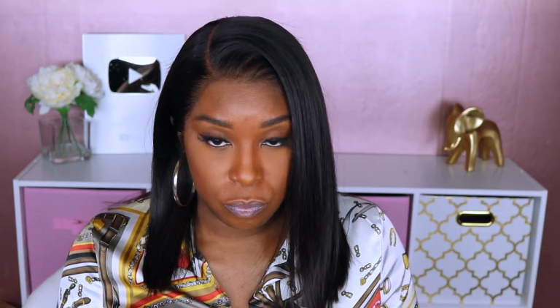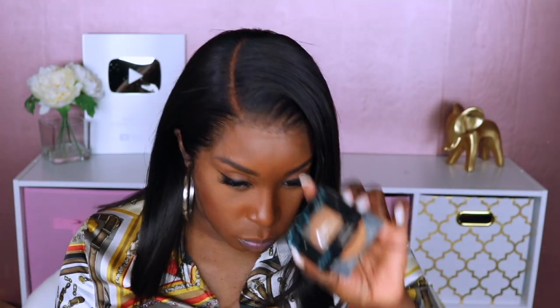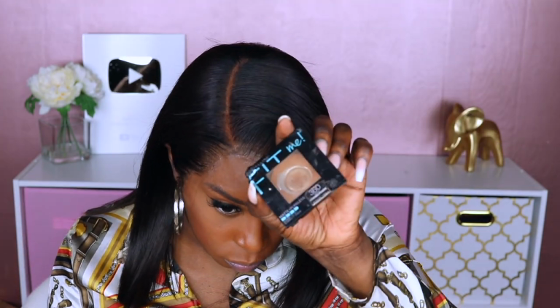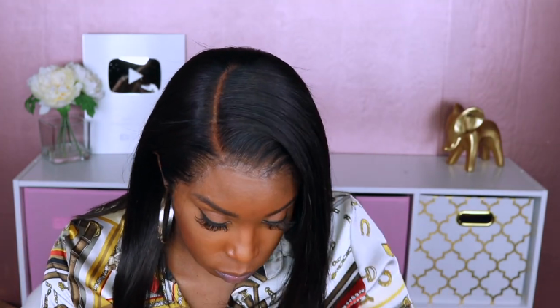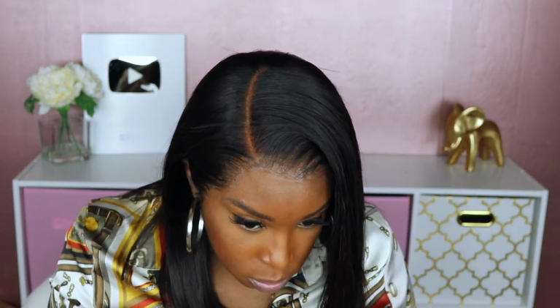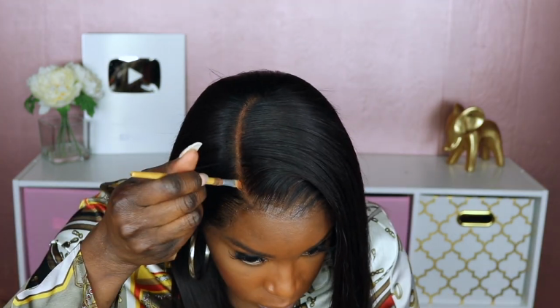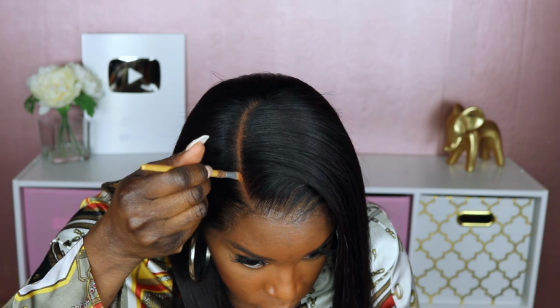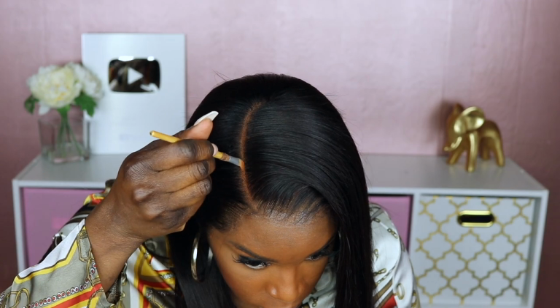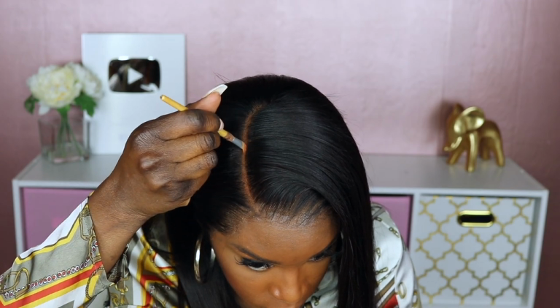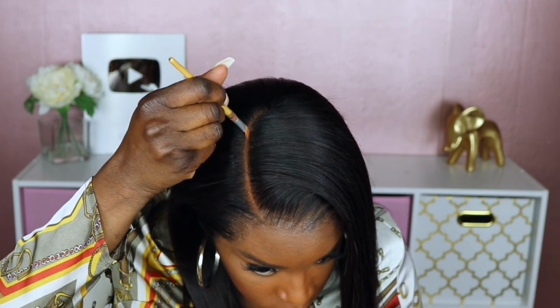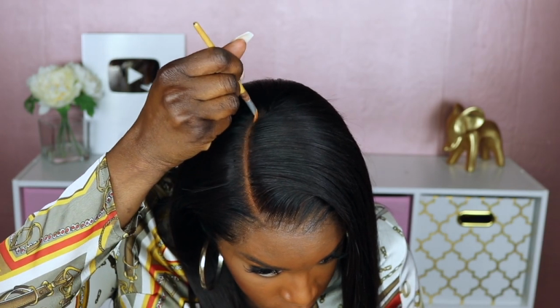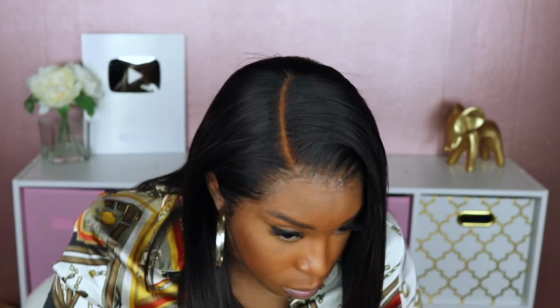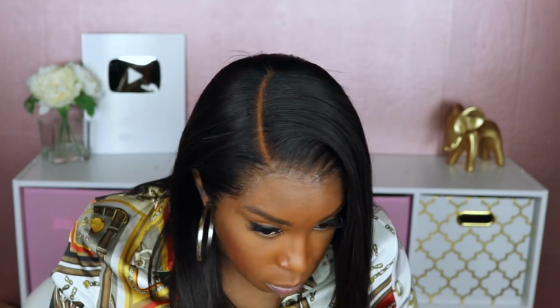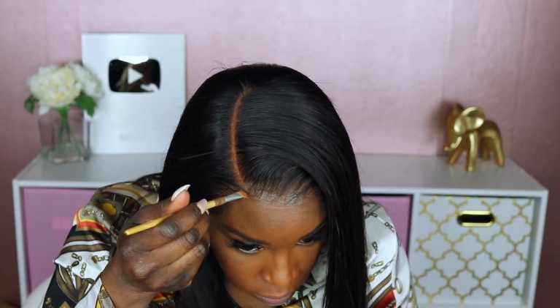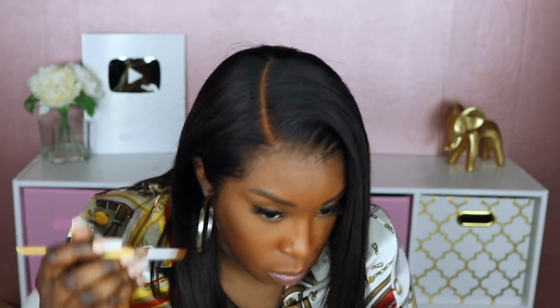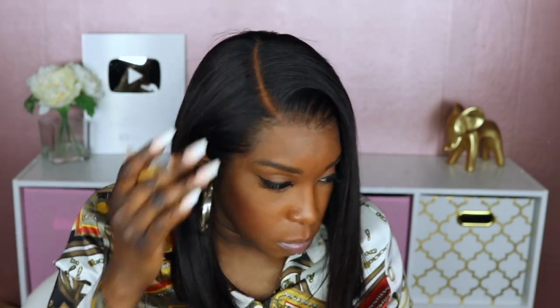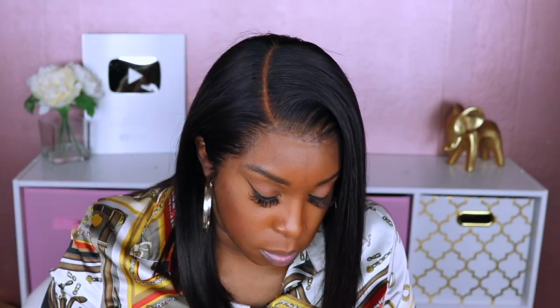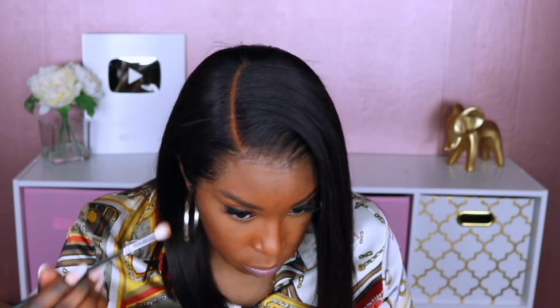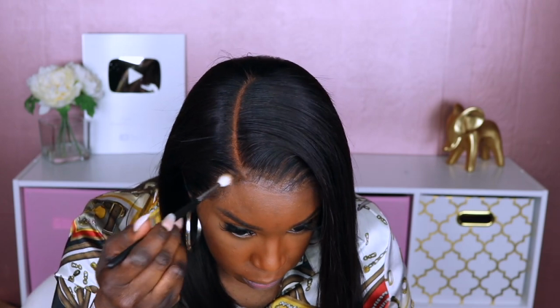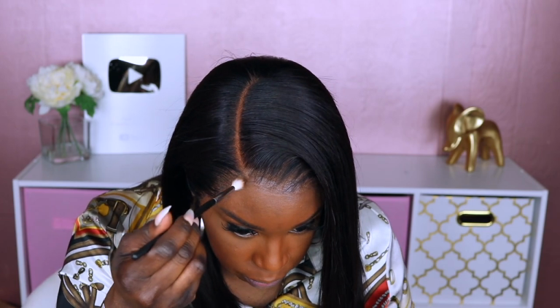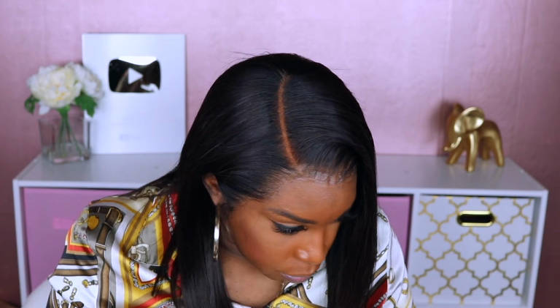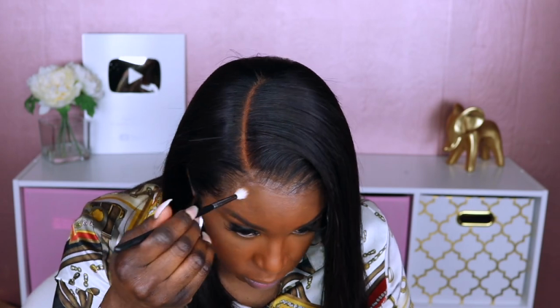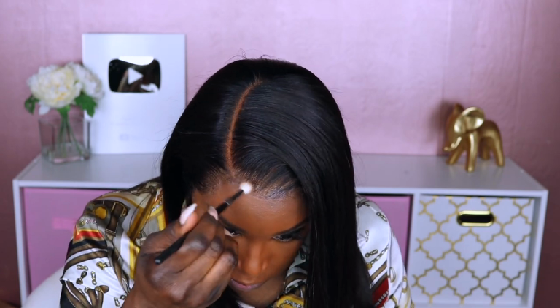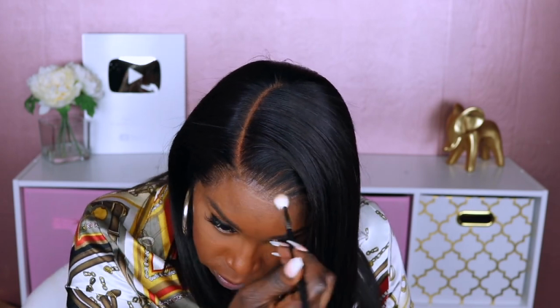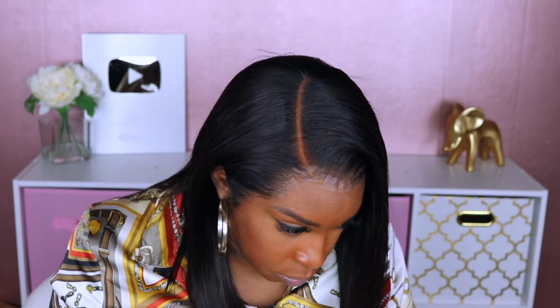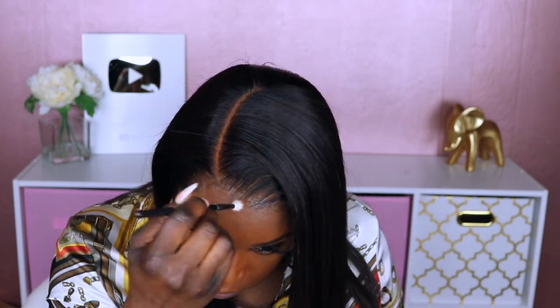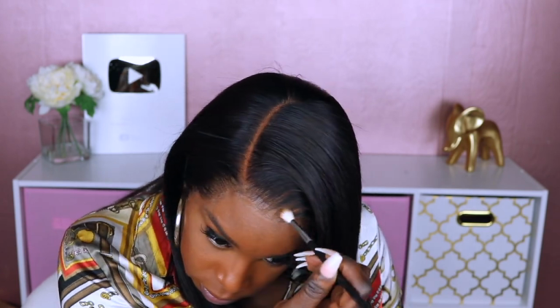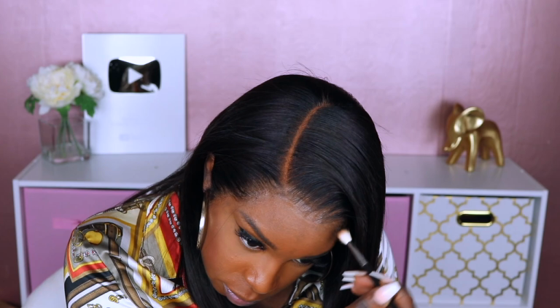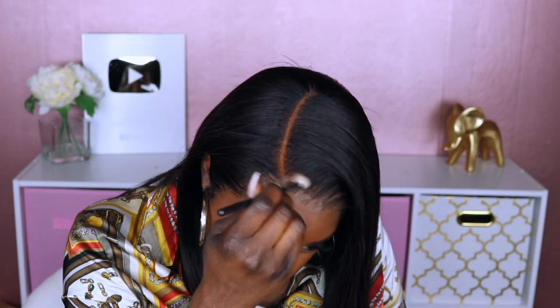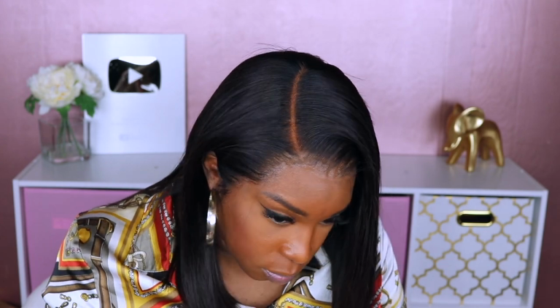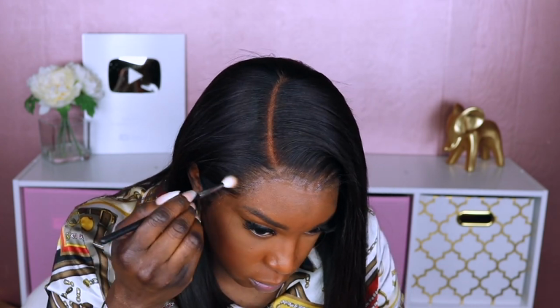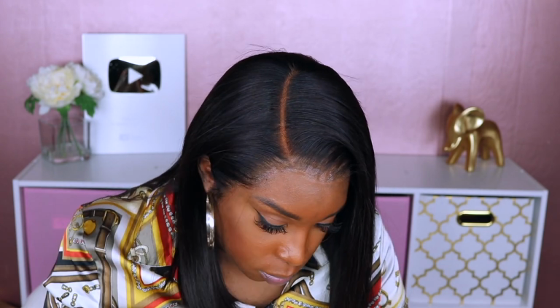Last, I'm just applying some powder to the front of the unit as well as to the parting space. I actually couldn't find my normal powder, and the powder I used did make the parting space a little too red.